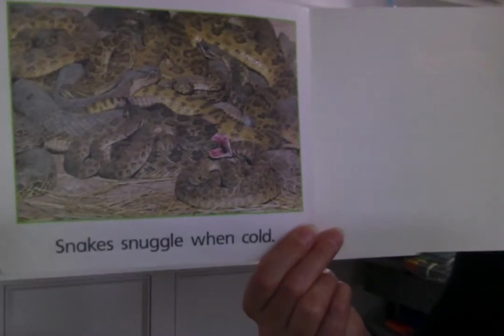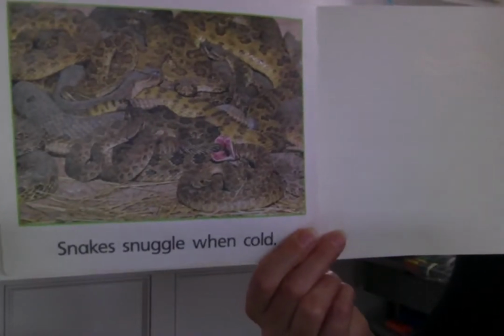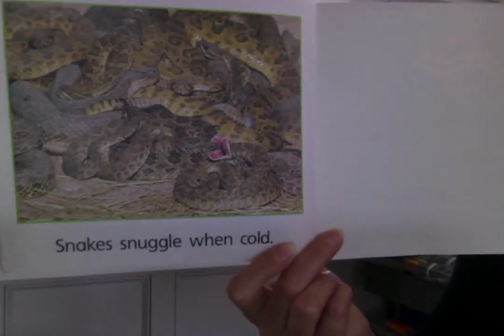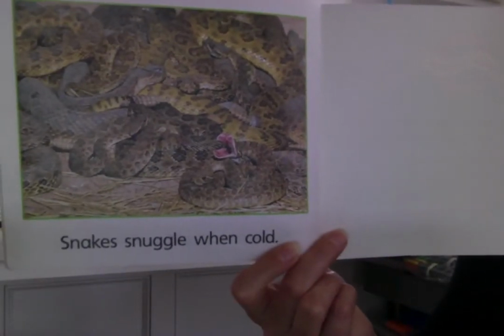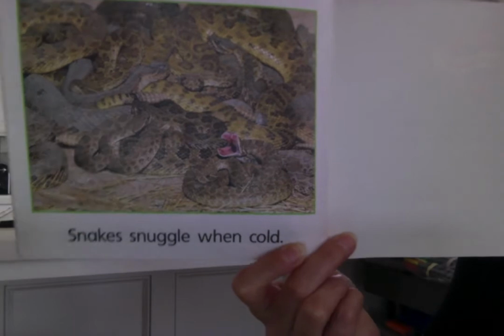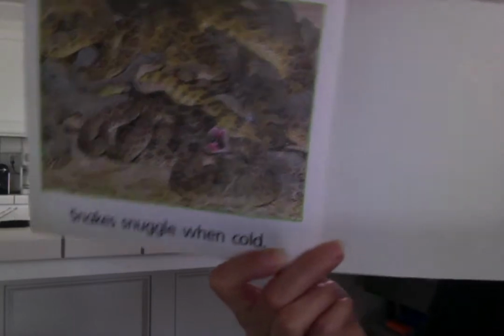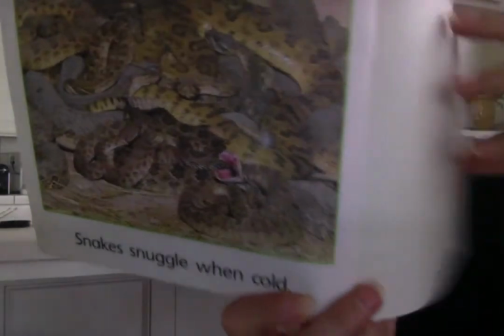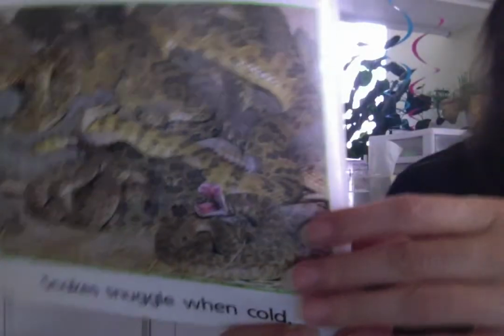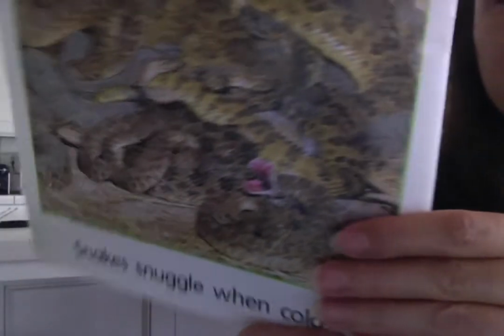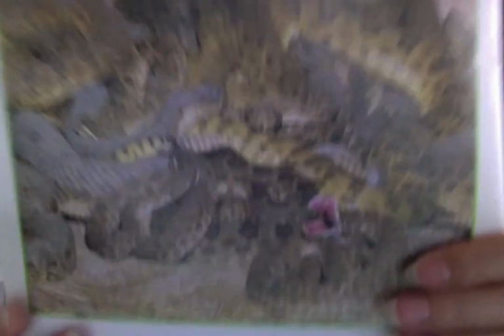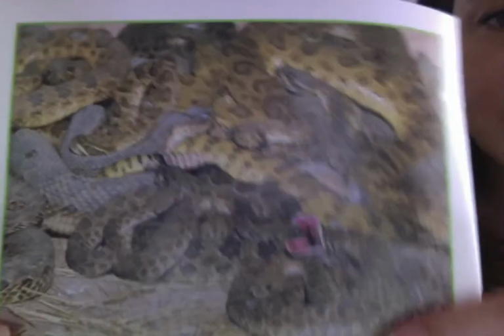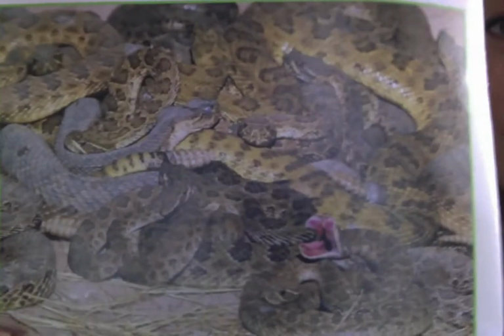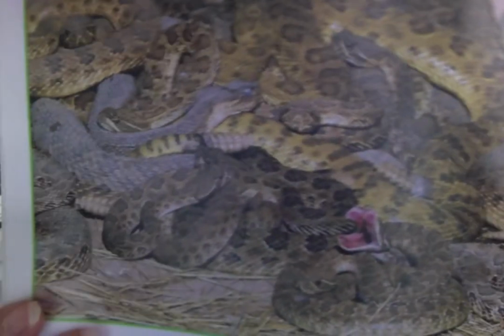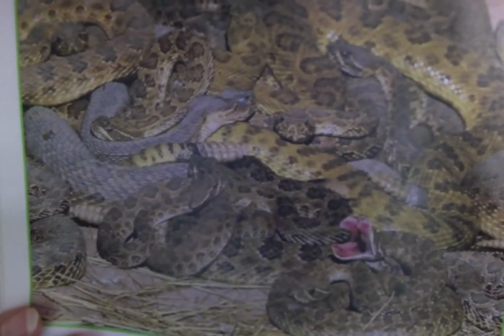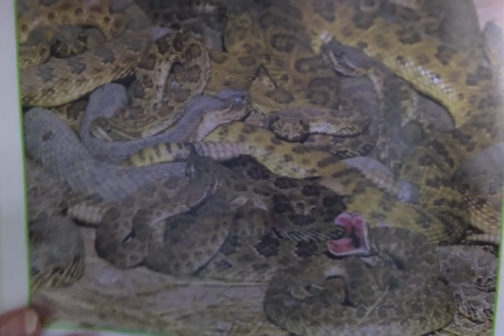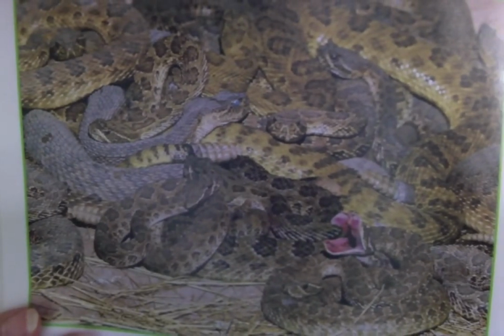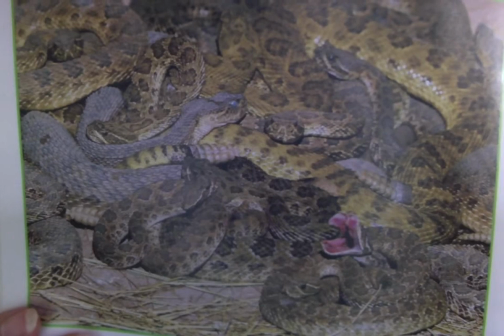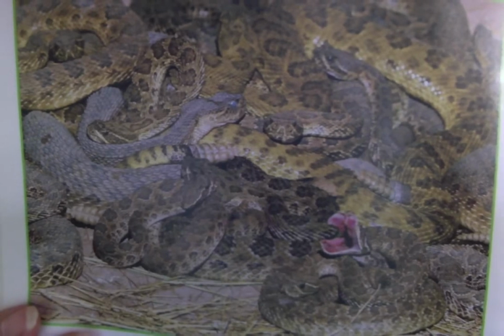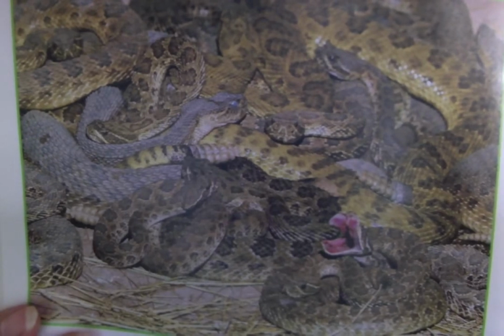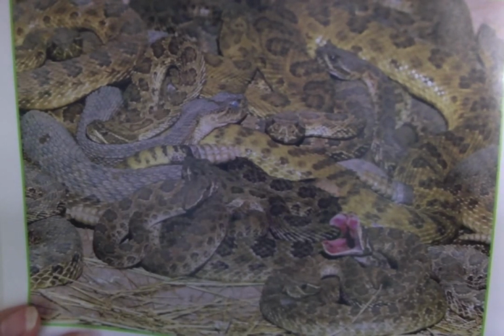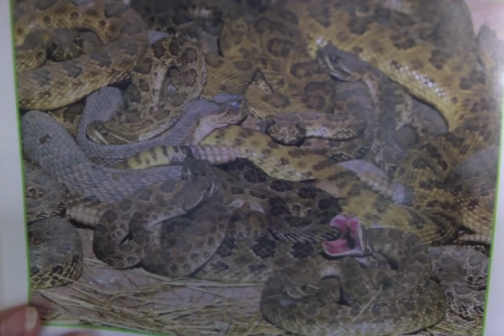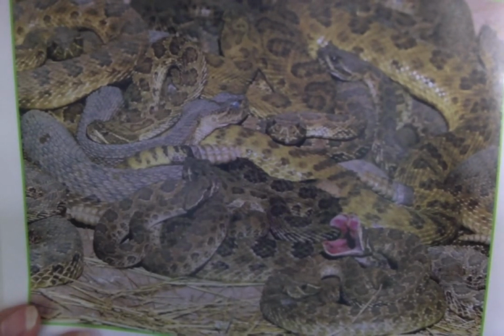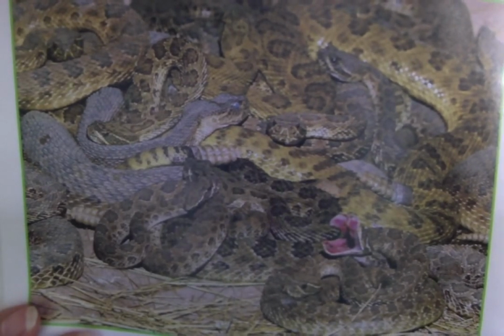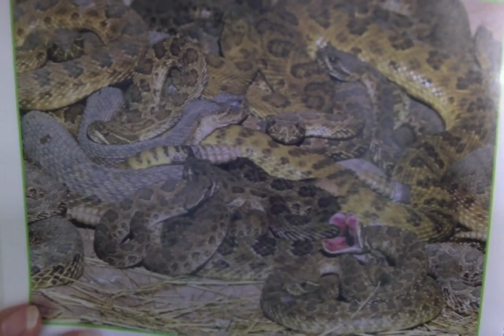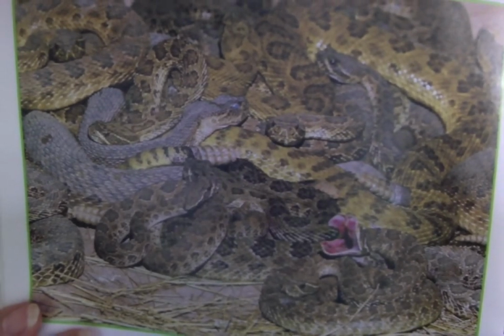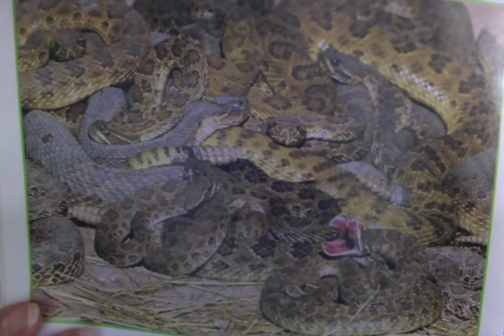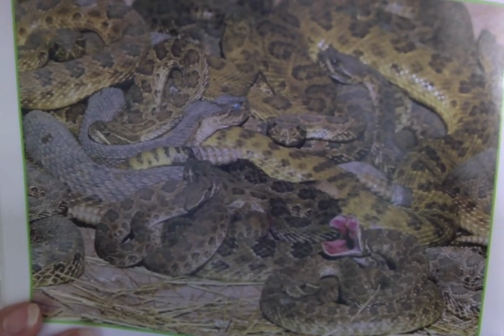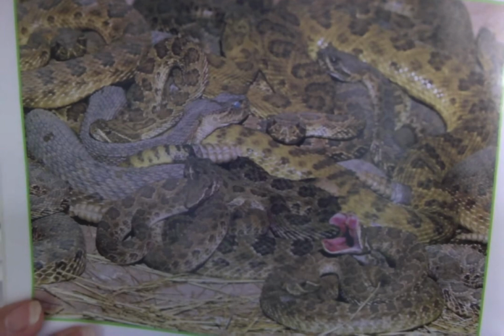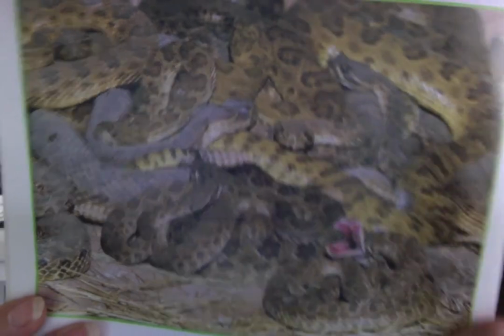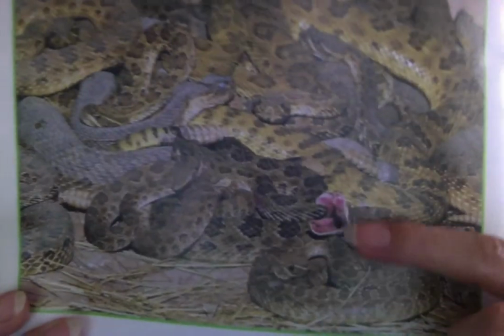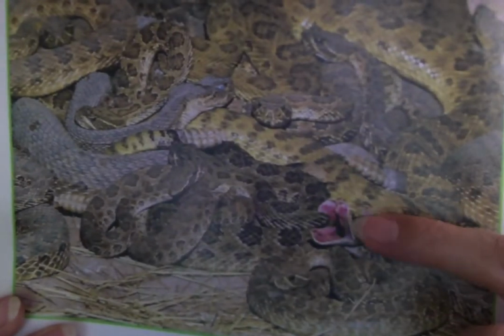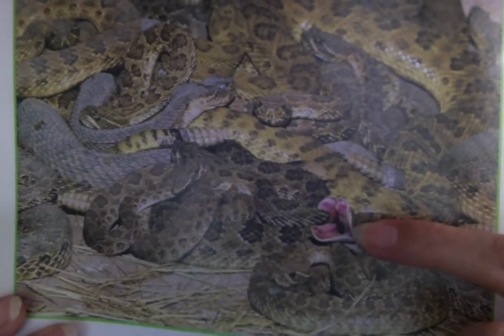Snakes snuggle when cold. Look at all those snakes! They're all snuggling to stay warm, maybe with their mommies and their daddies and their brothers and sisters all snuggled up. He looks hungry.